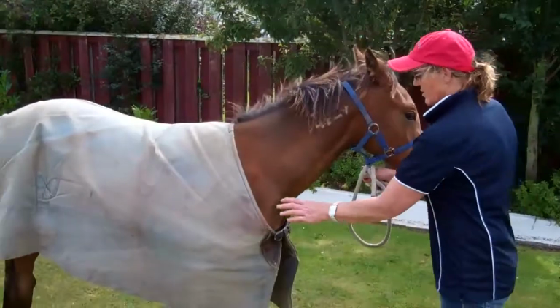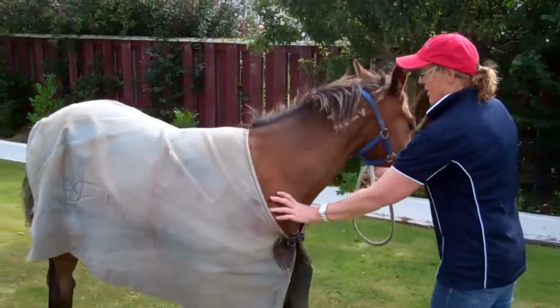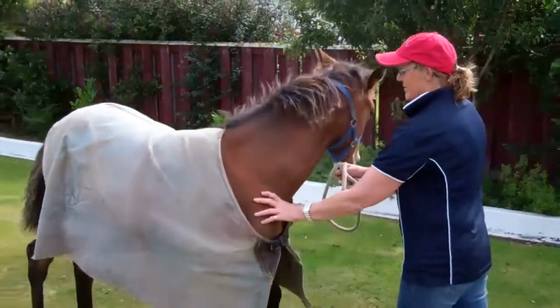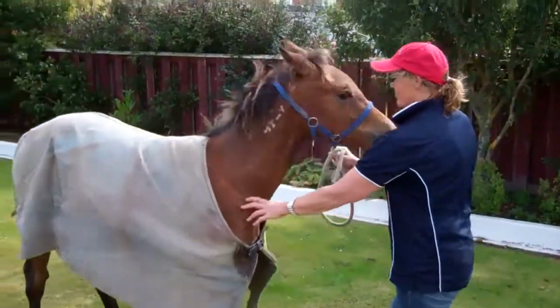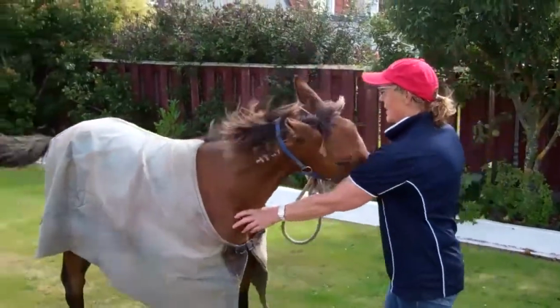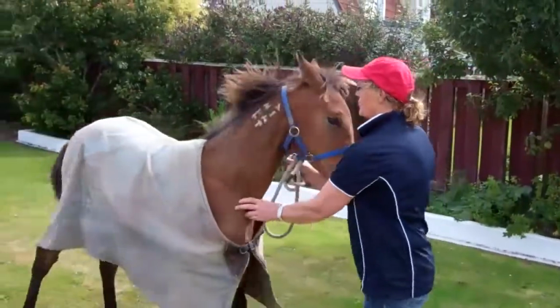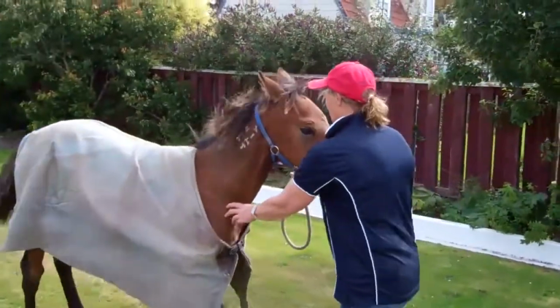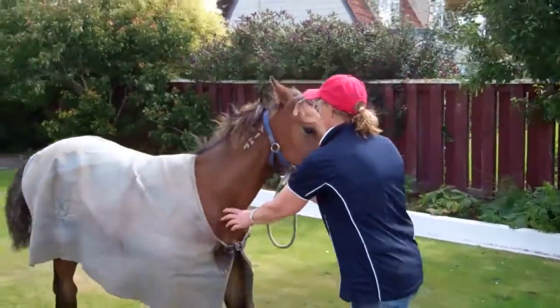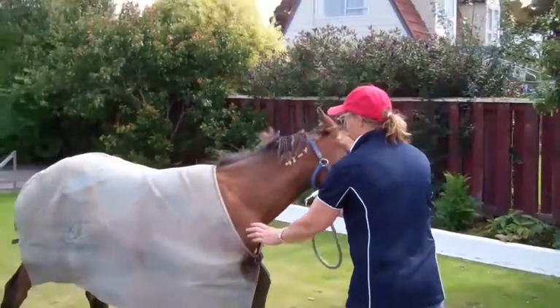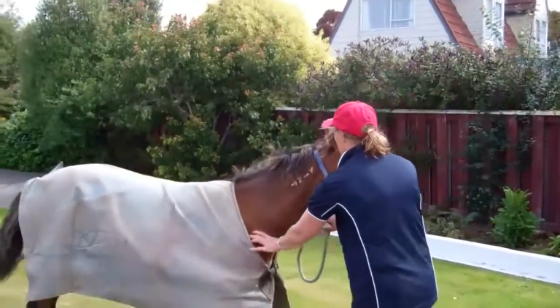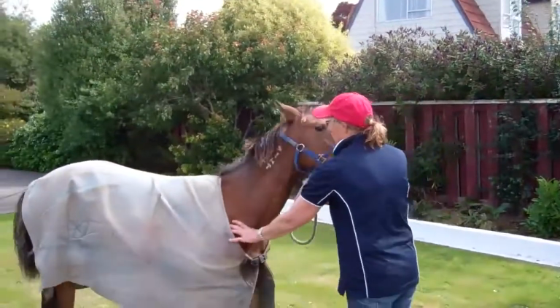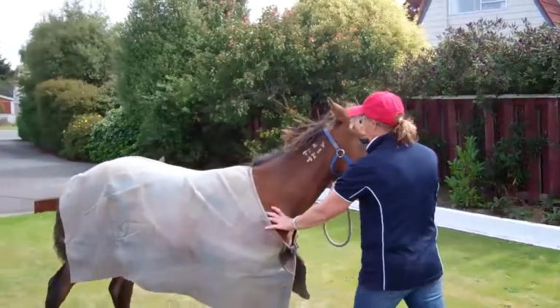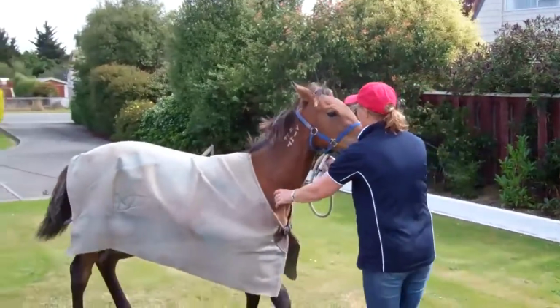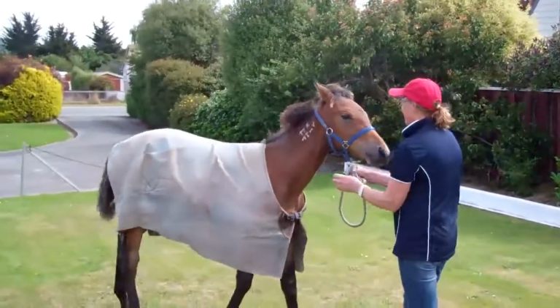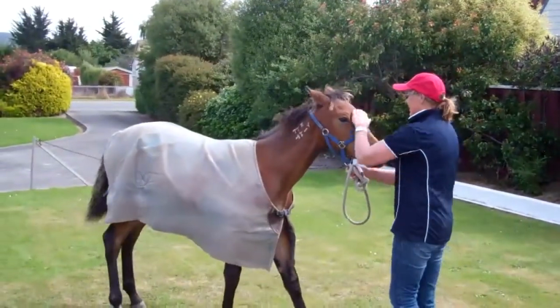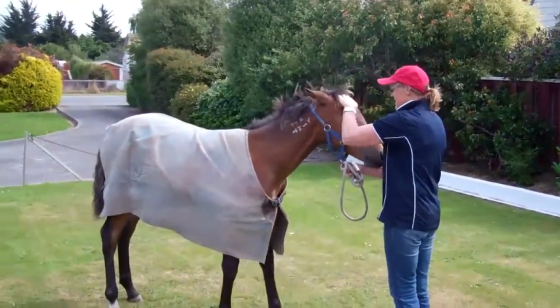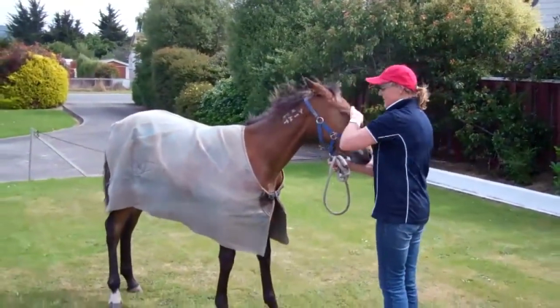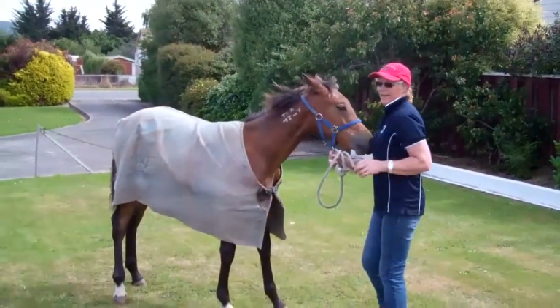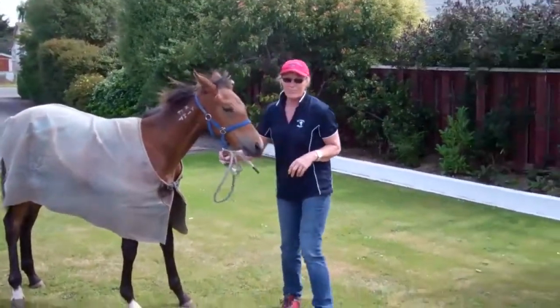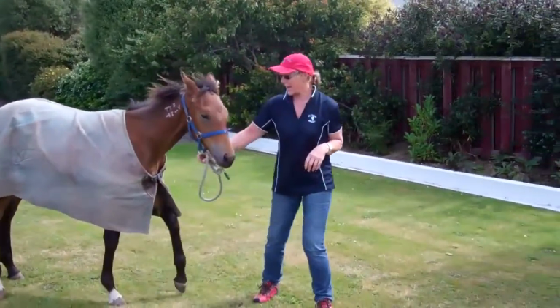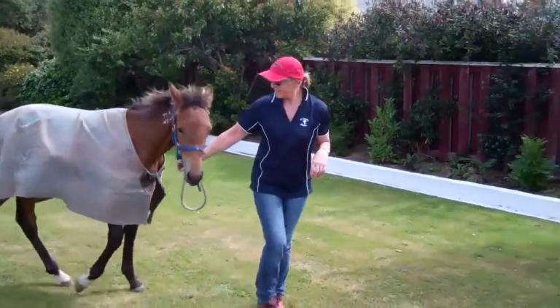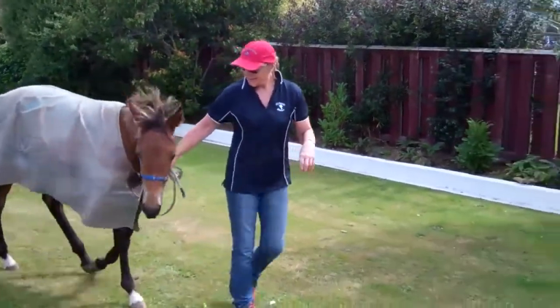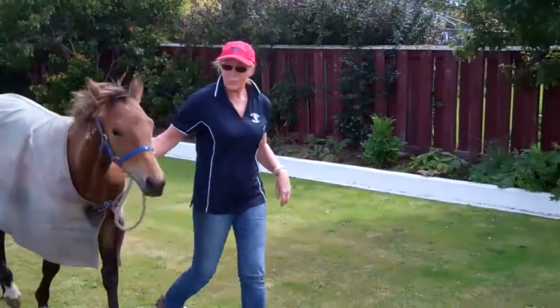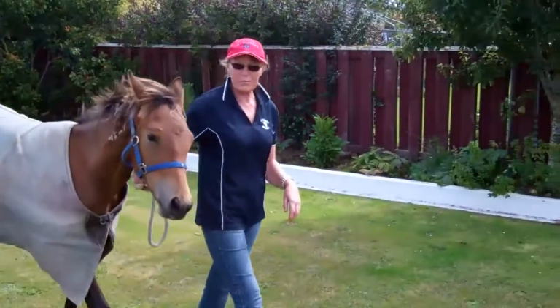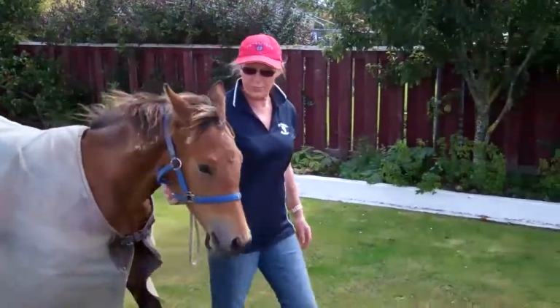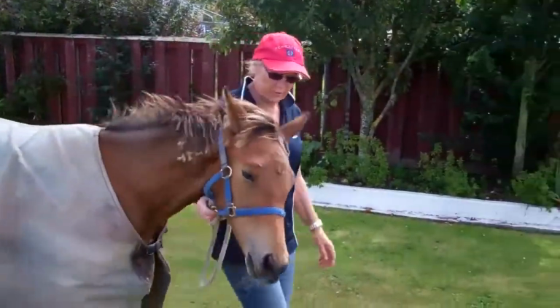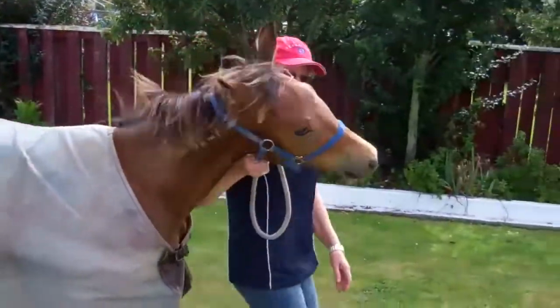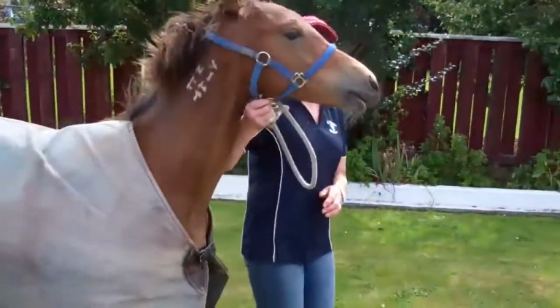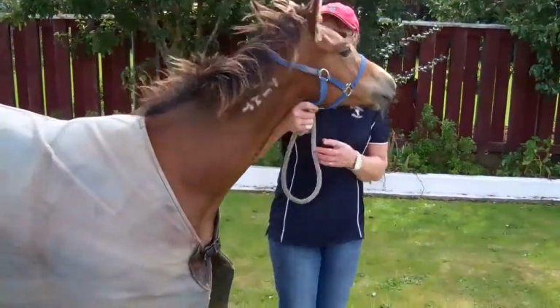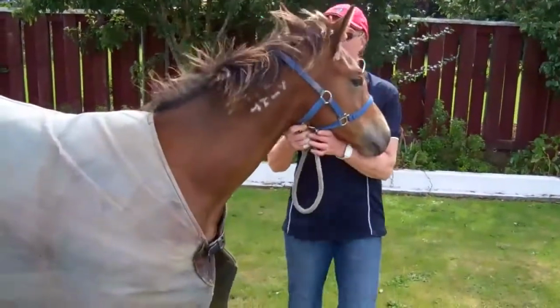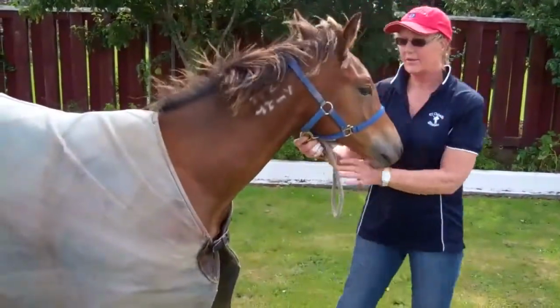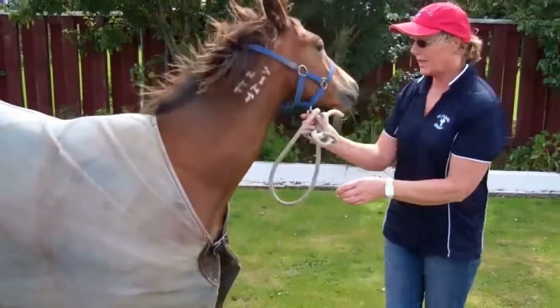Back. Back you go. Good boy. Good boy. Back. Good boy. Like that. And give them a pat. Come on, good boy, and walk them forward. Good boy. And you do it again.